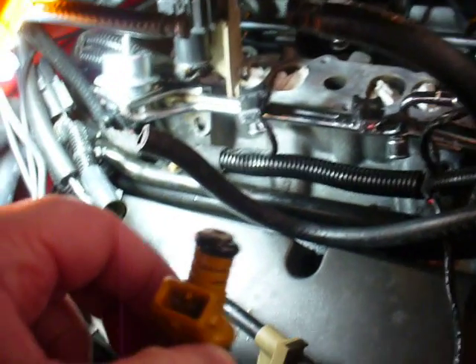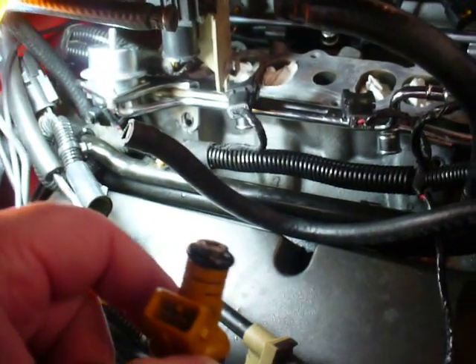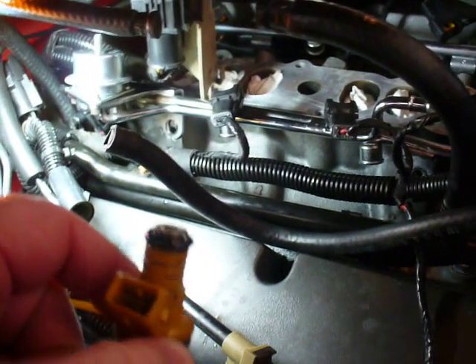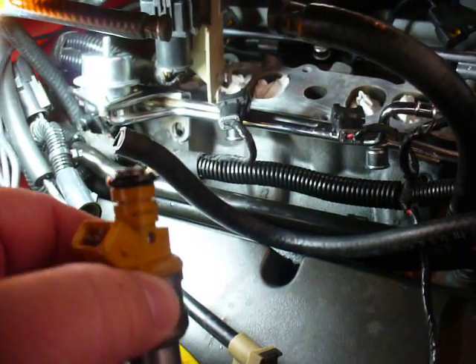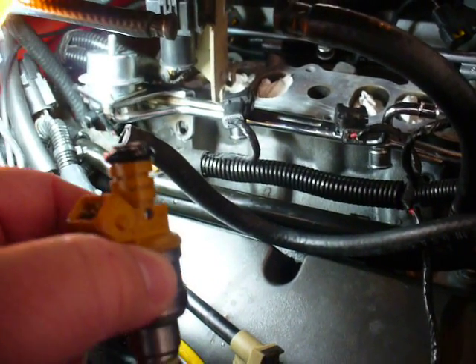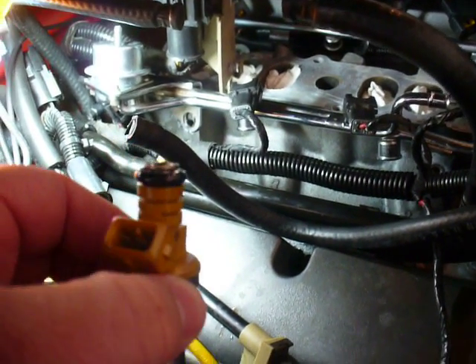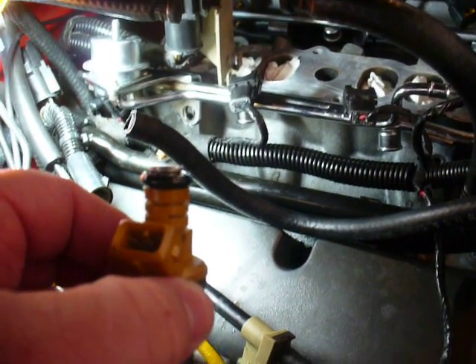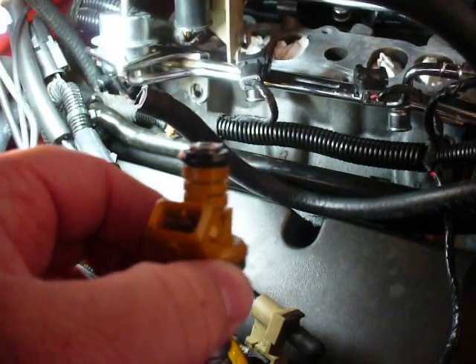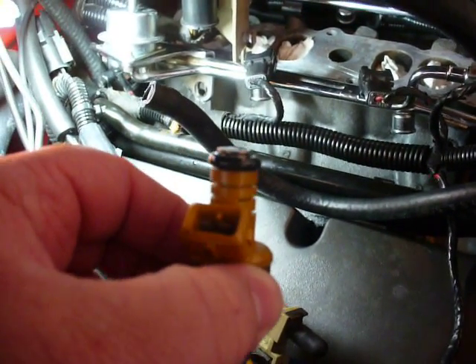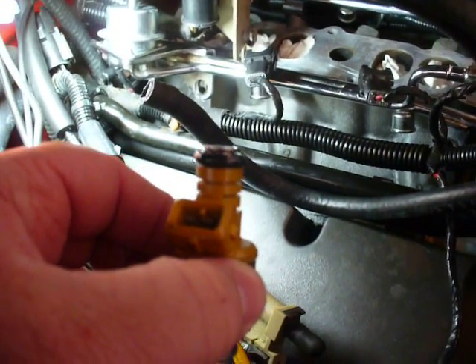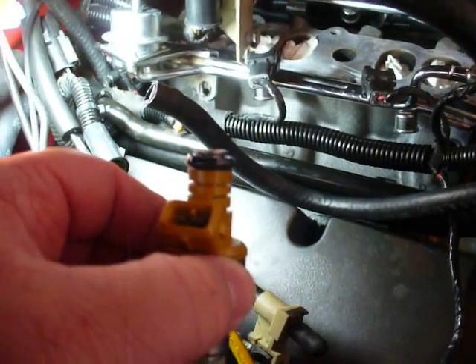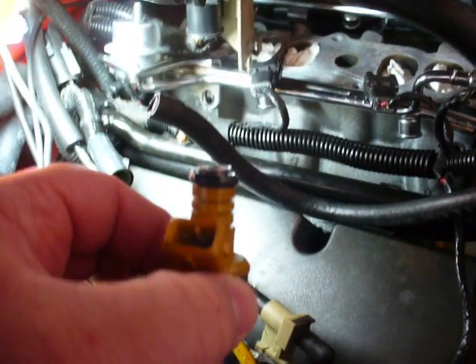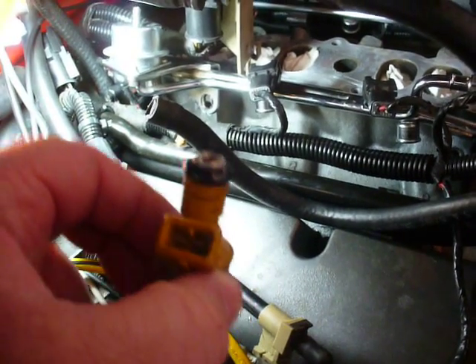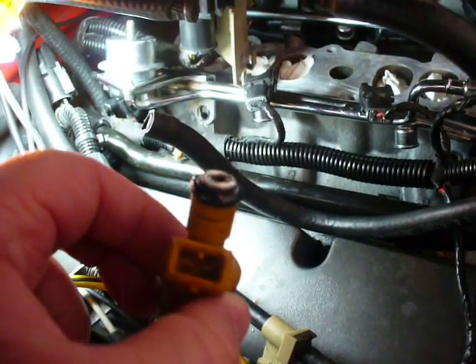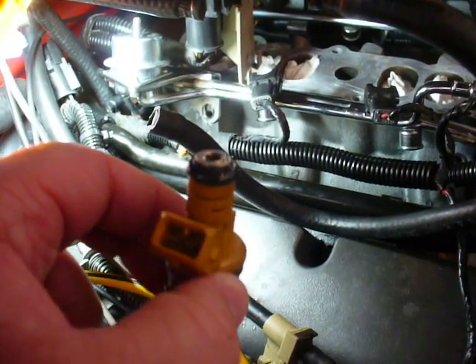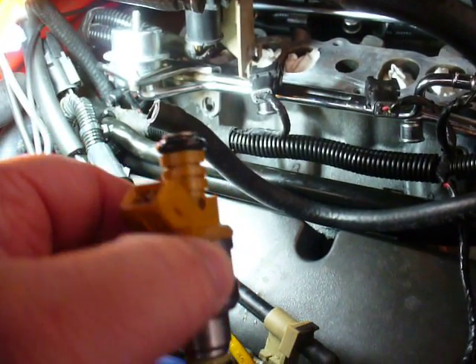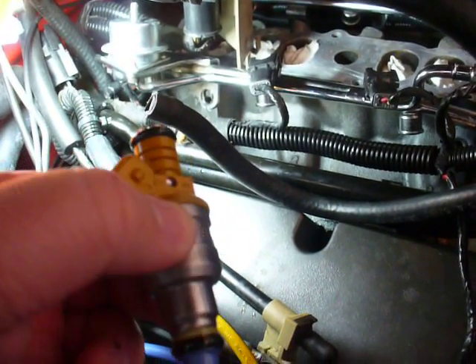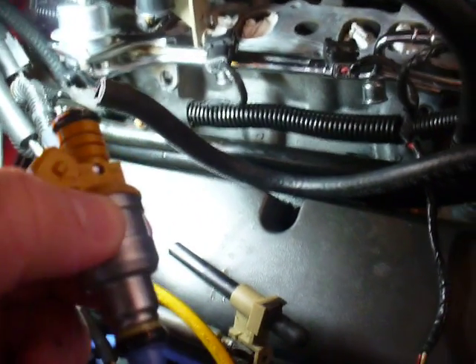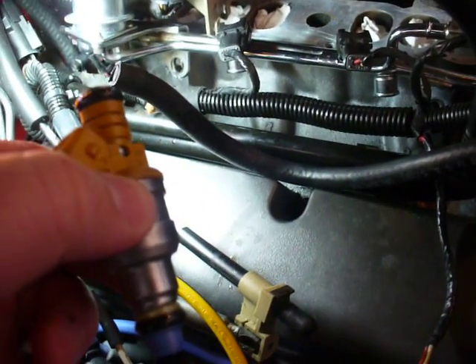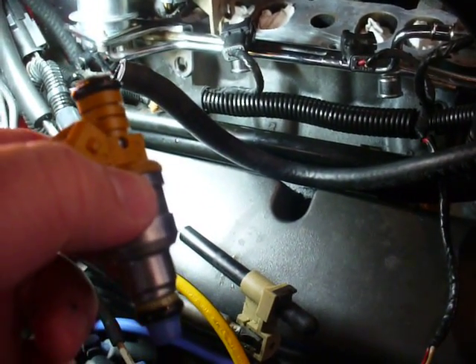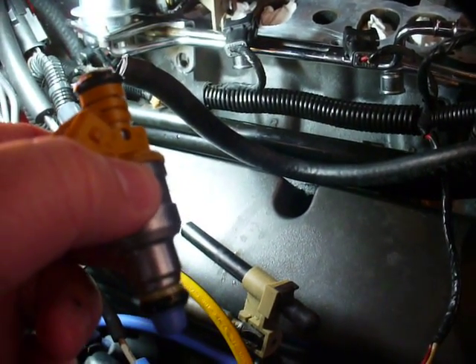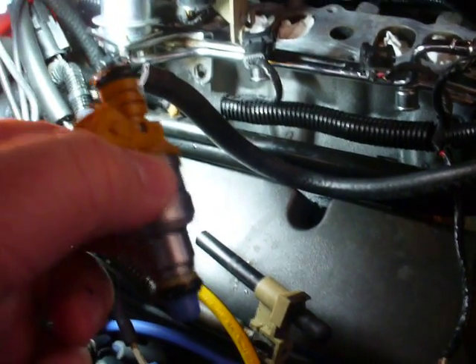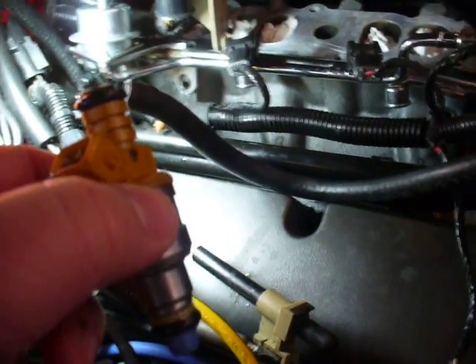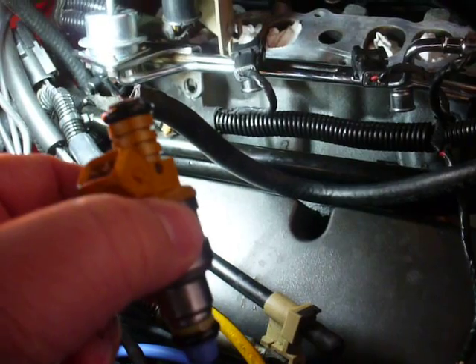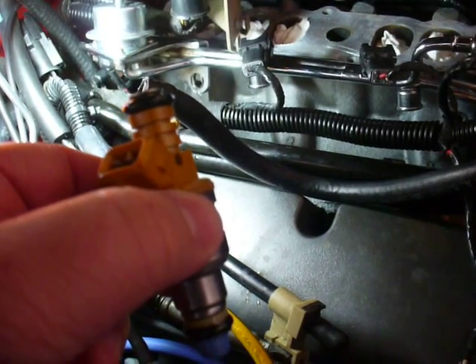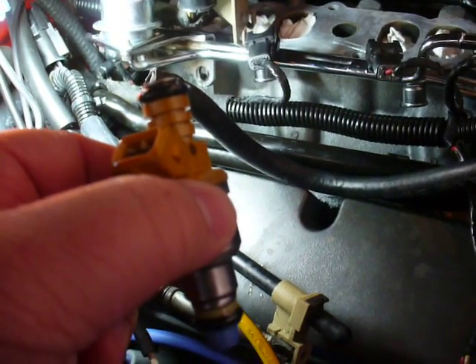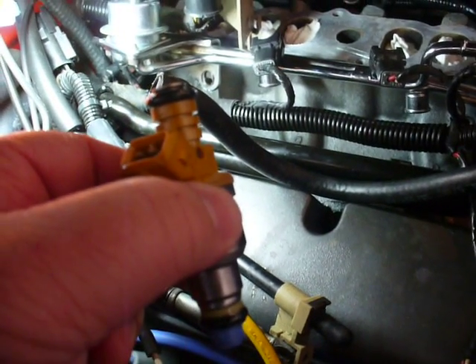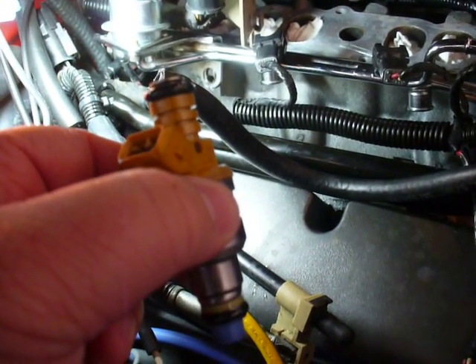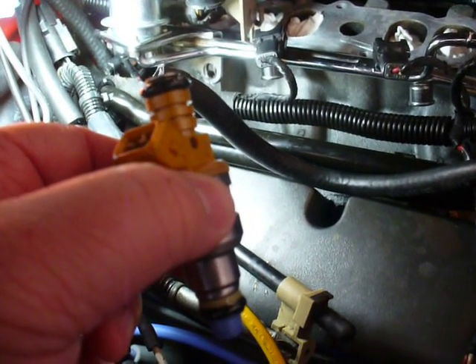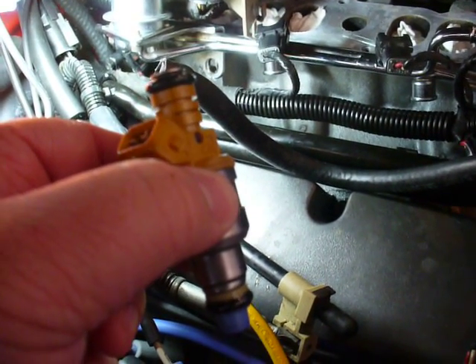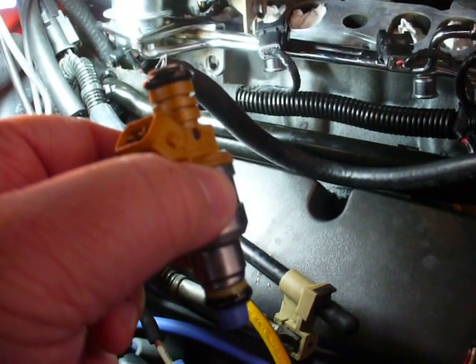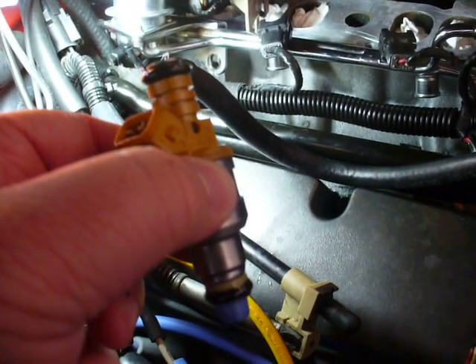Now we've got this new fuel injector. We have lubricated the O-rings, so hopefully that will make inserting these into the top of the intake manifold nice and easy.